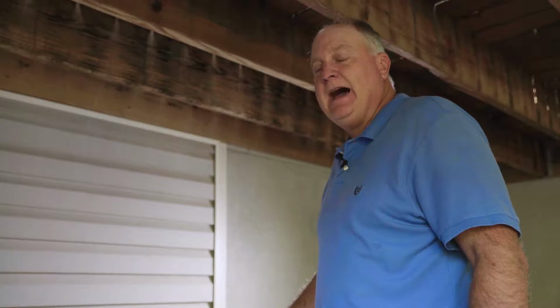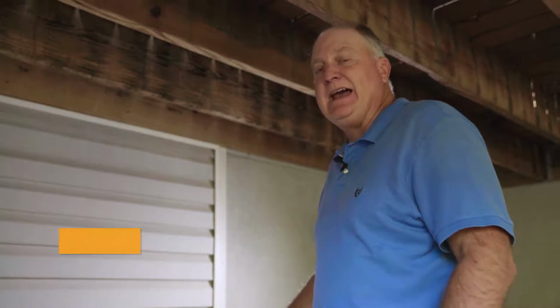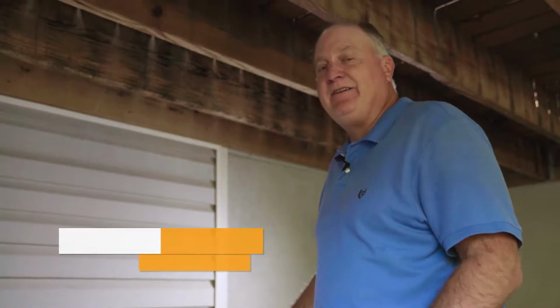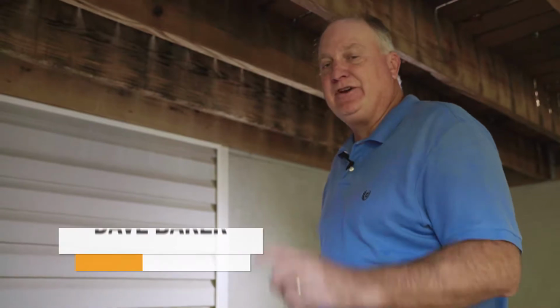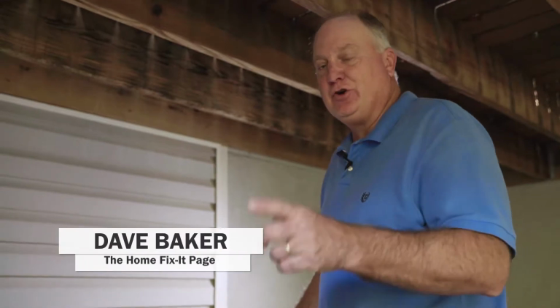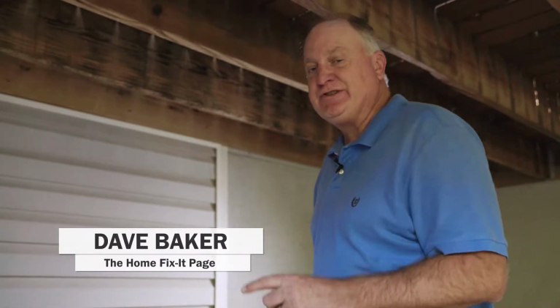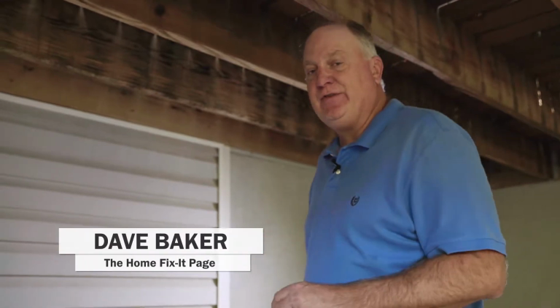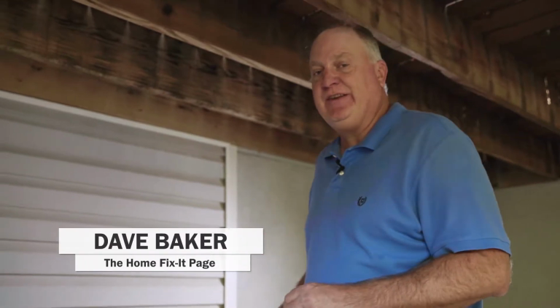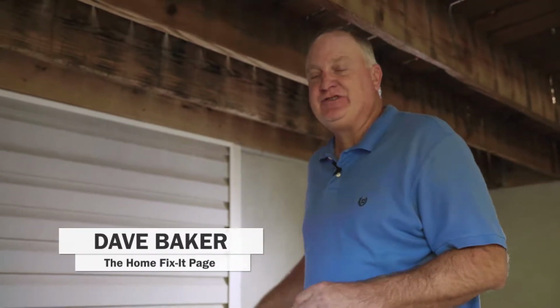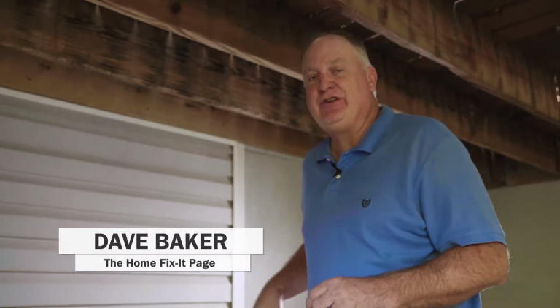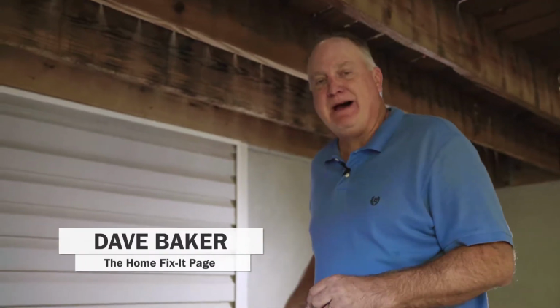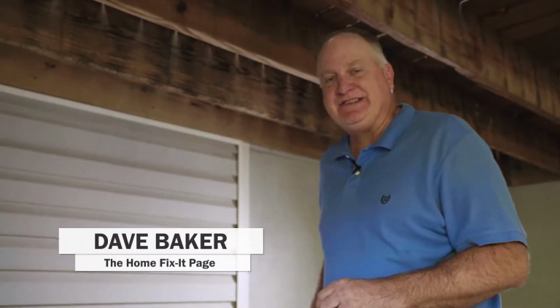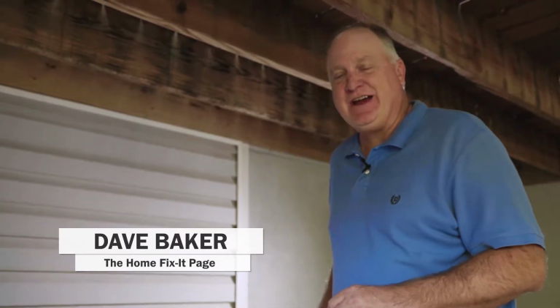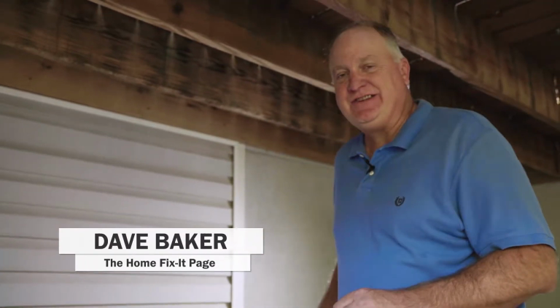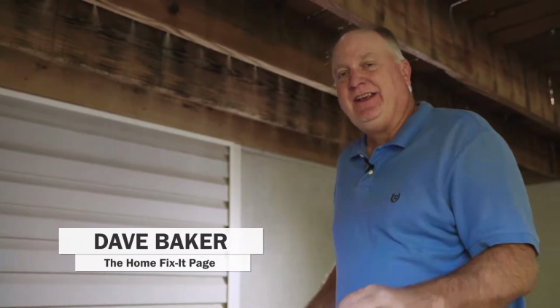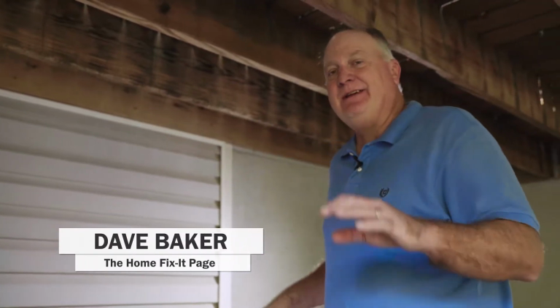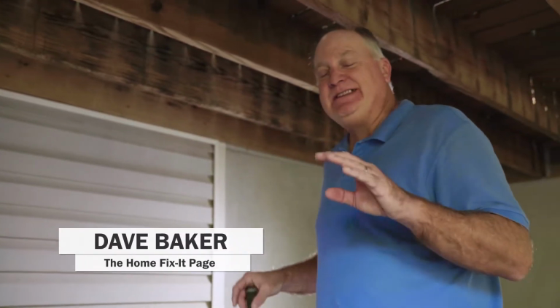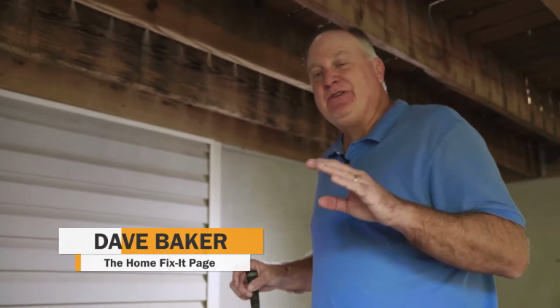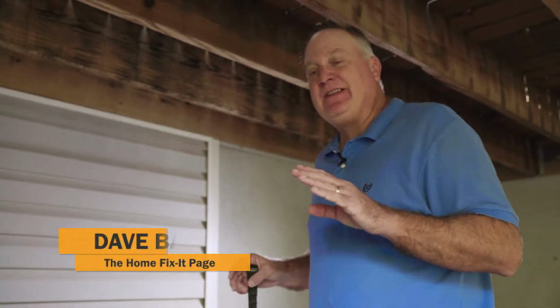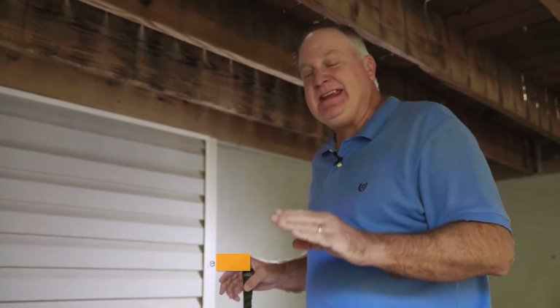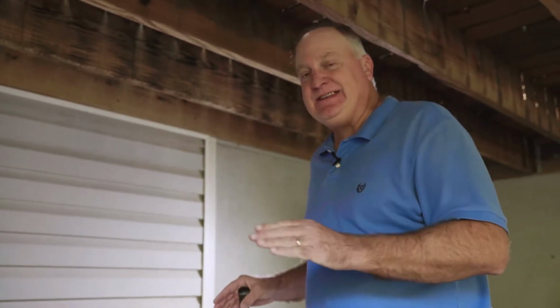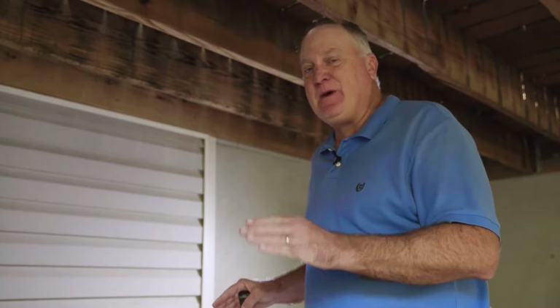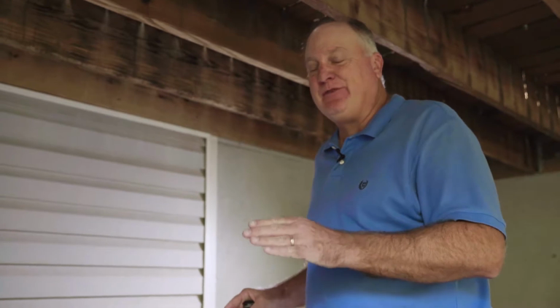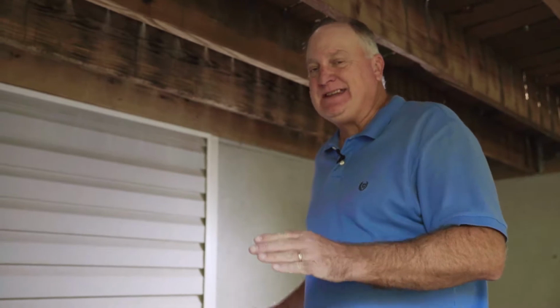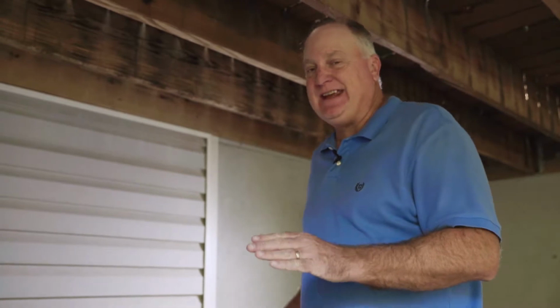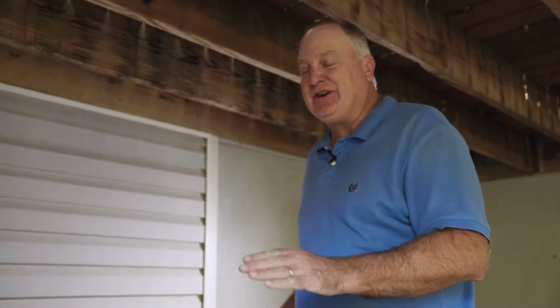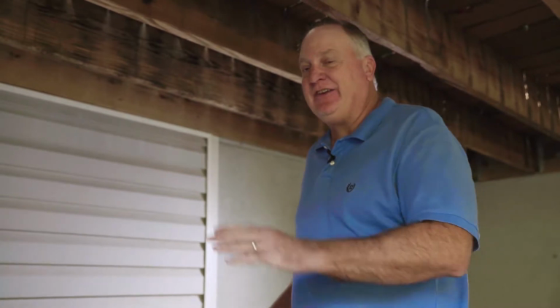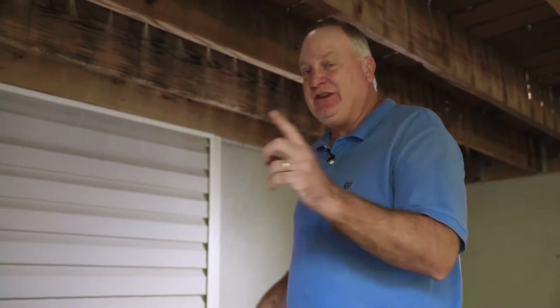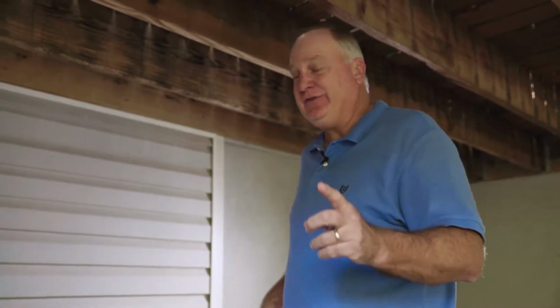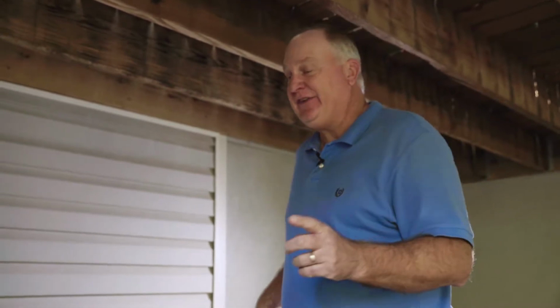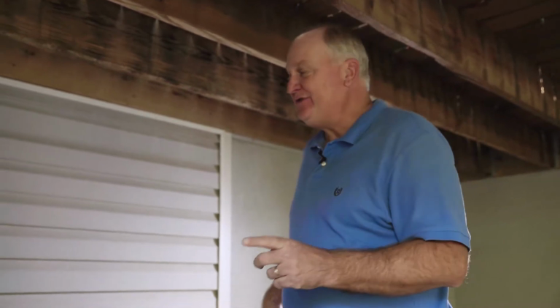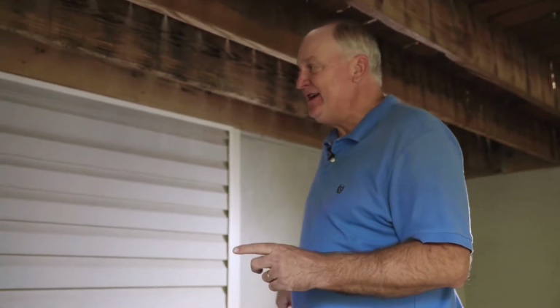Hi, I'm Dave Baker, your host of the Home Fix It Show. Do you have mice in your house? Let me tell you one of the easiest ways for mice to get in your house, and you can fix this yourself.